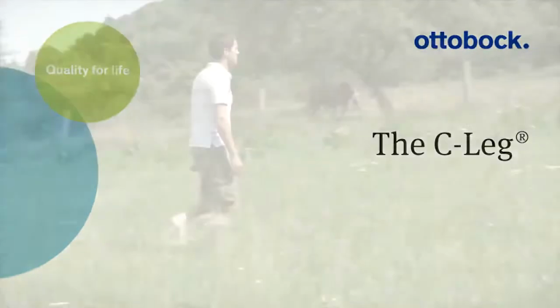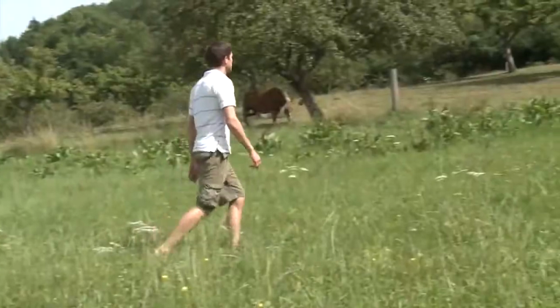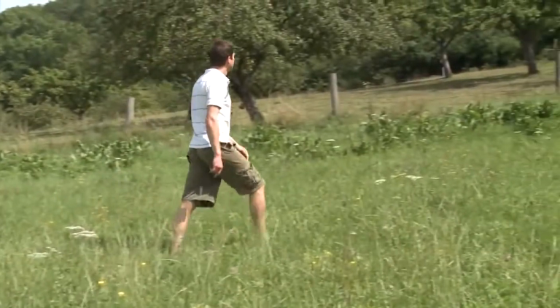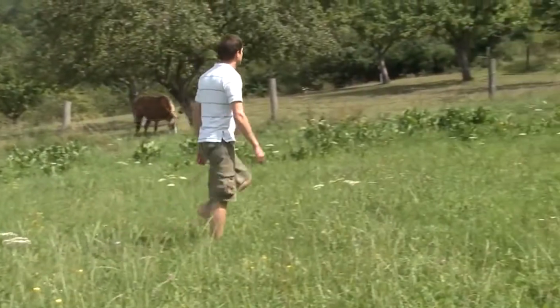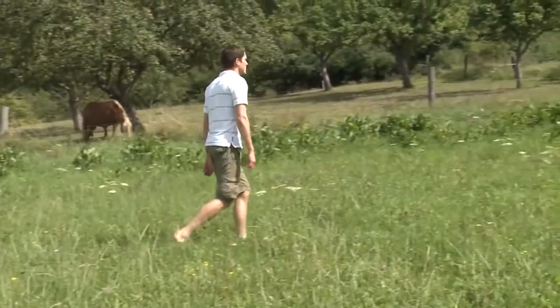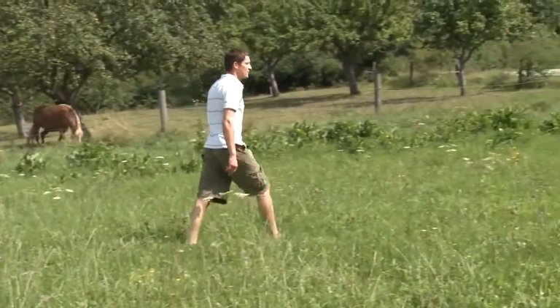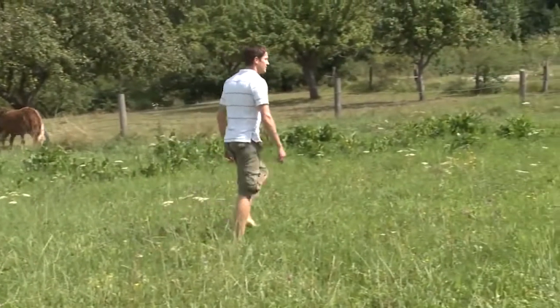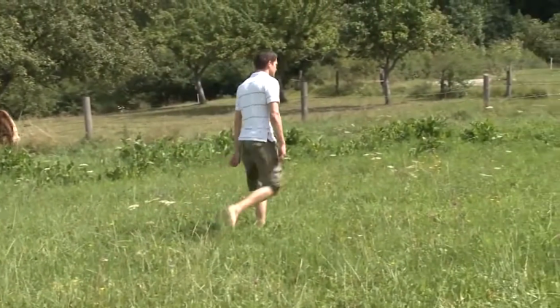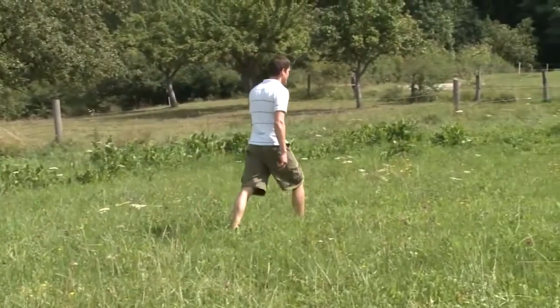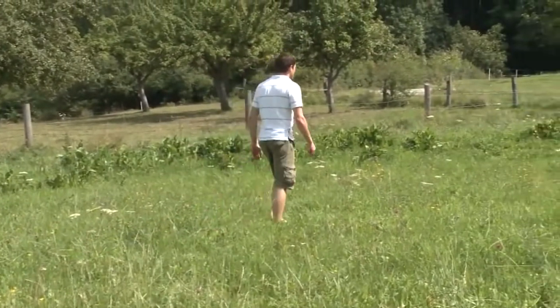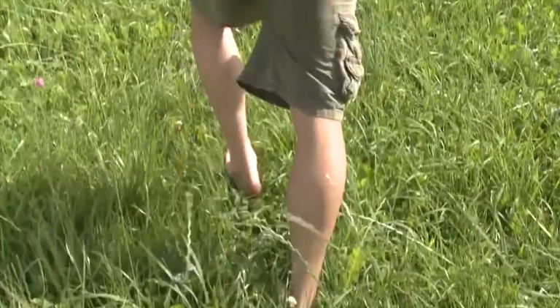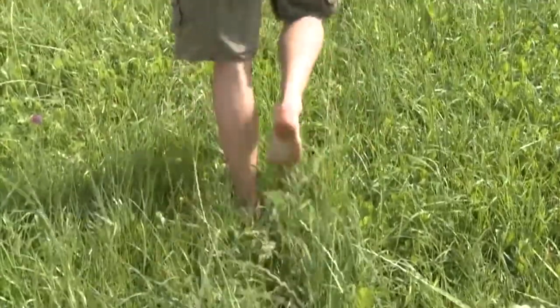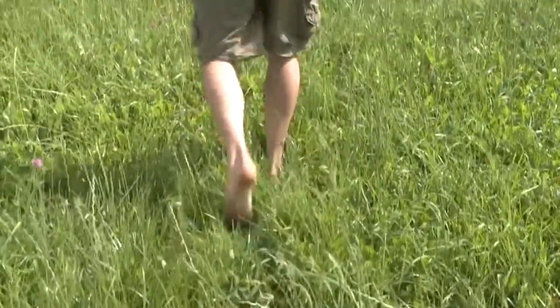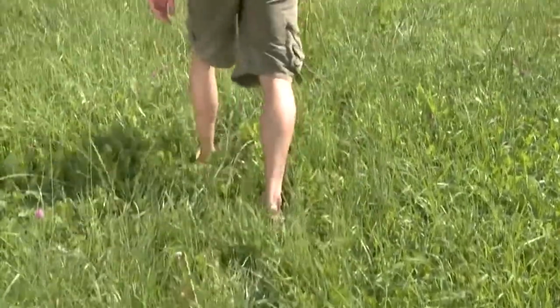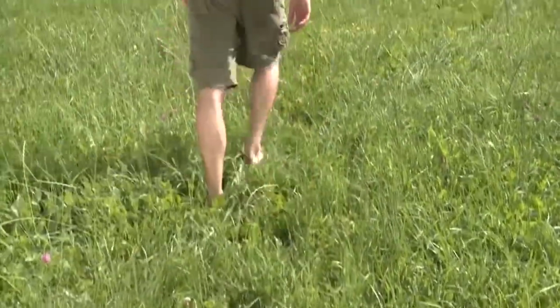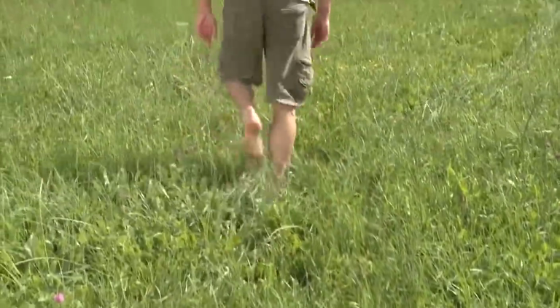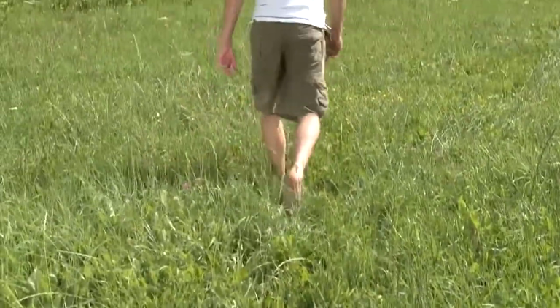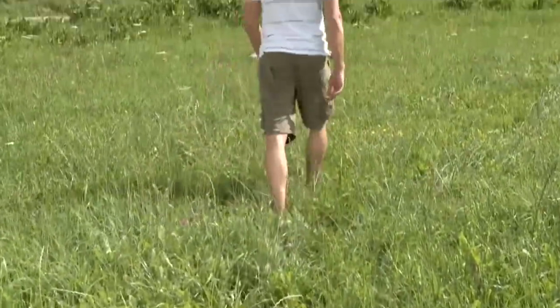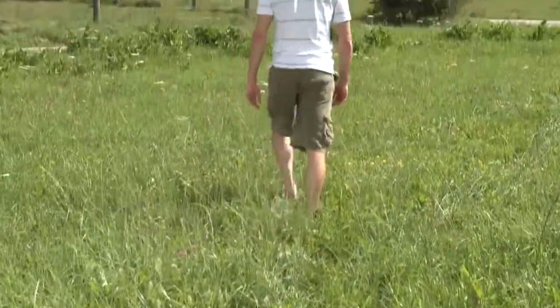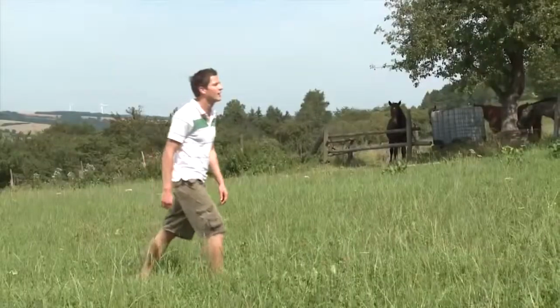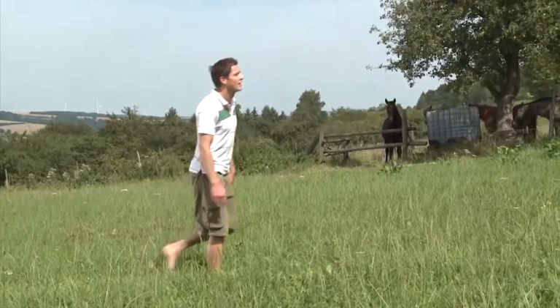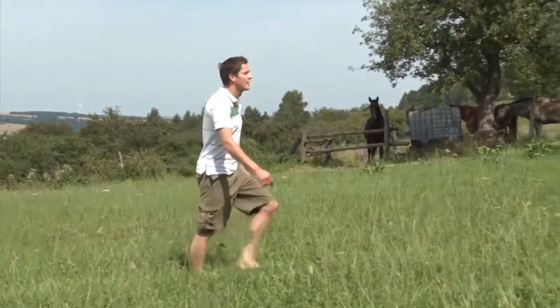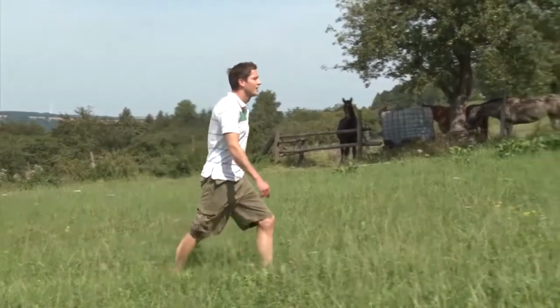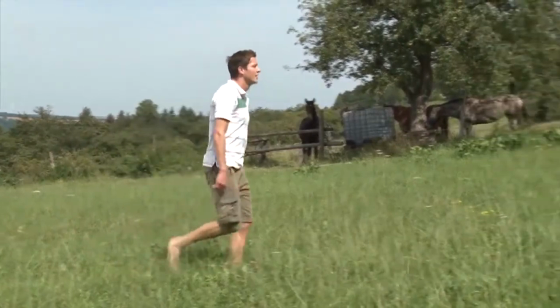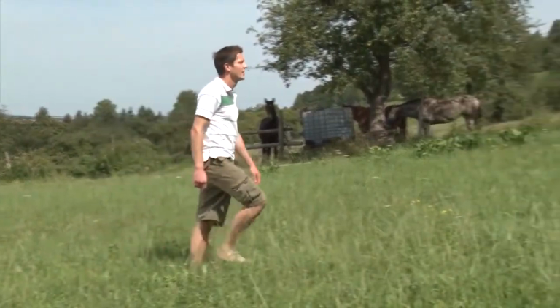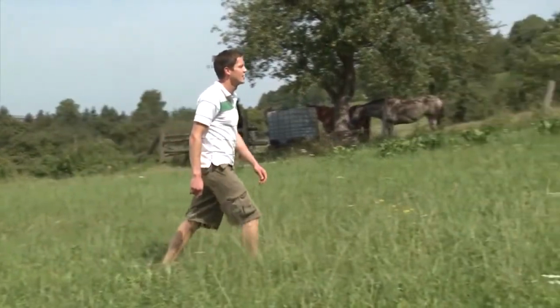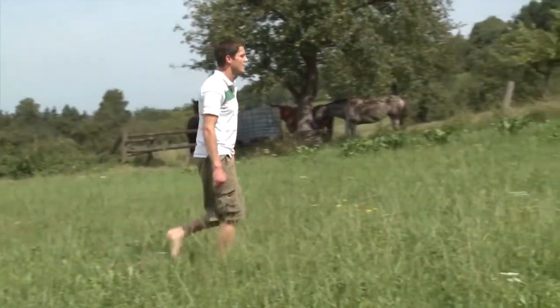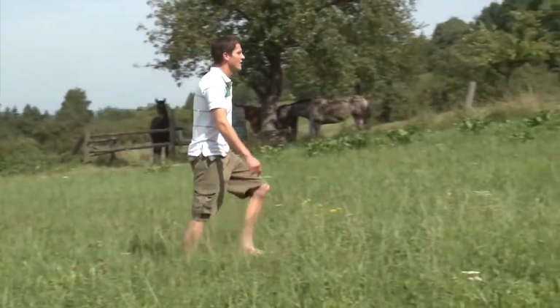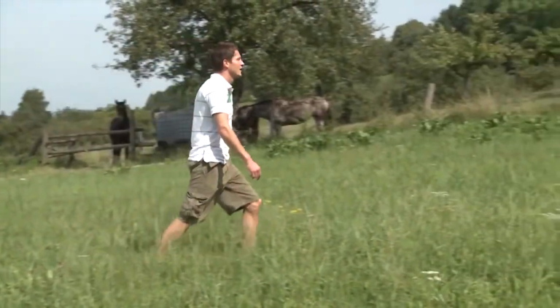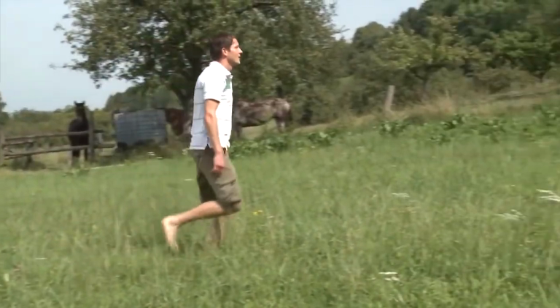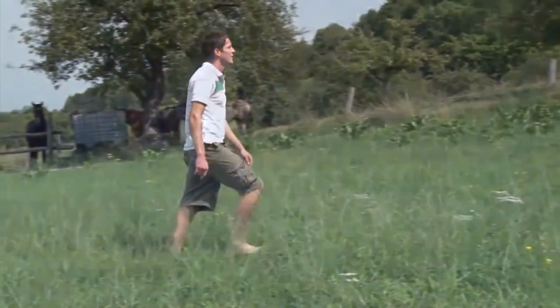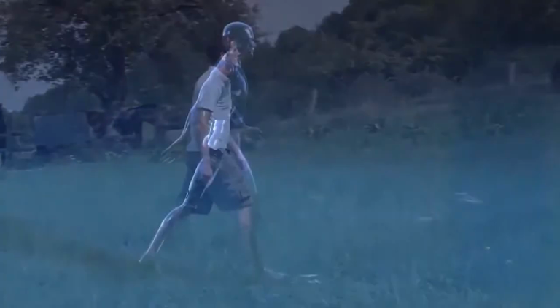In order to understand the Sea Leg, it is best to start with nature as a model. Walking is such an automatic function for us that we do not have to concentrate on it. Yet numerous complicated processes occur every time we take a step.